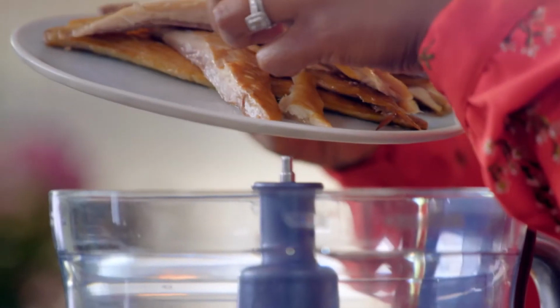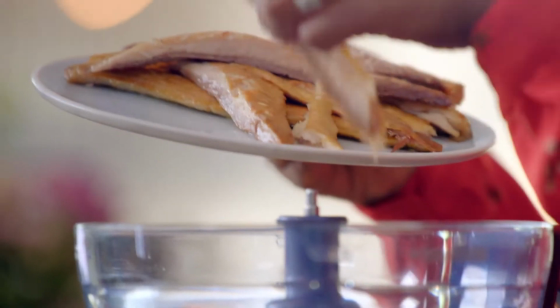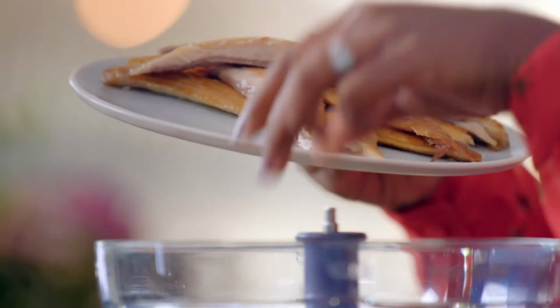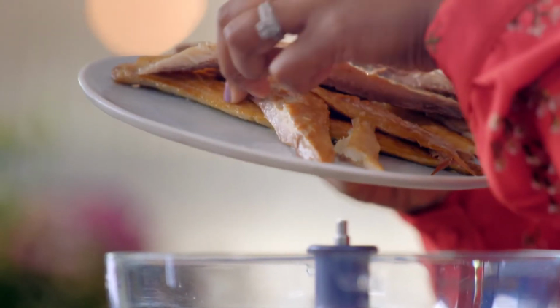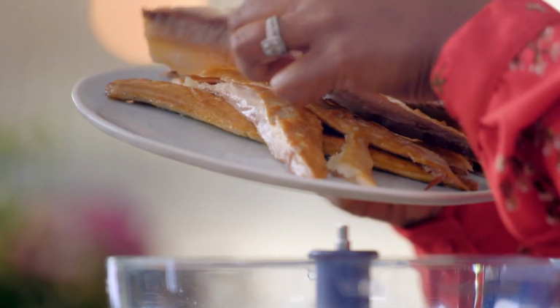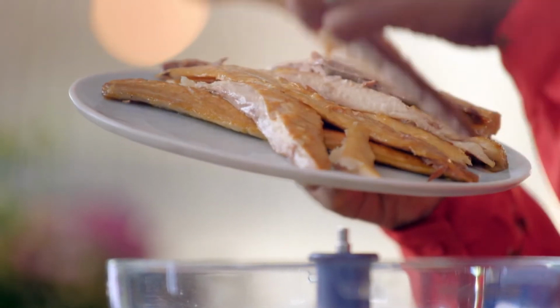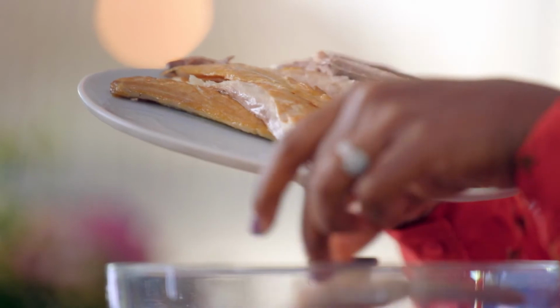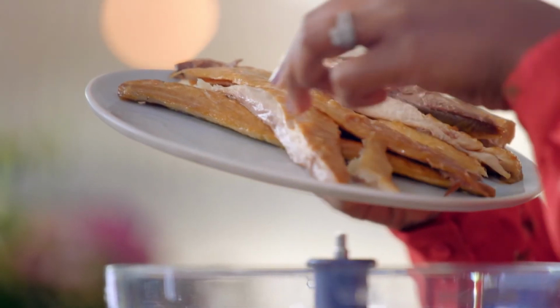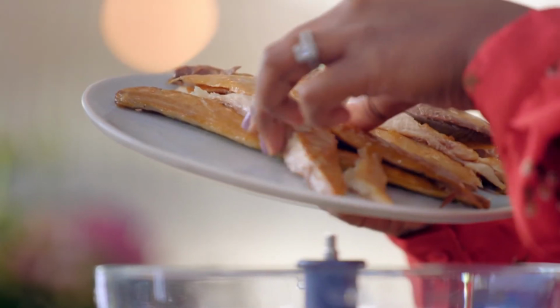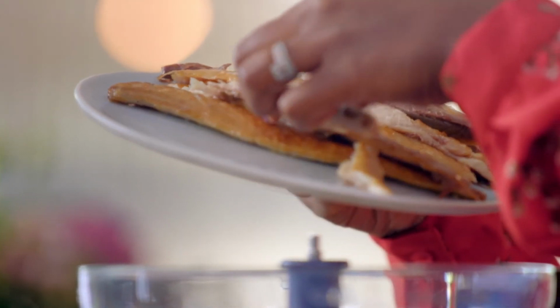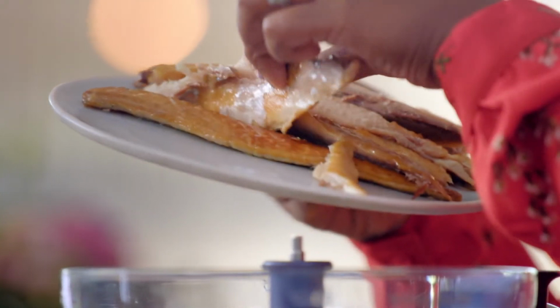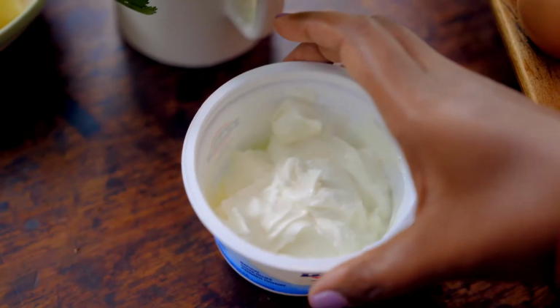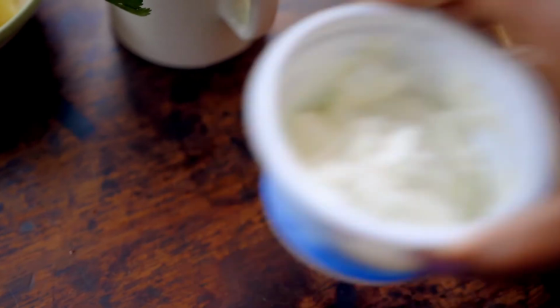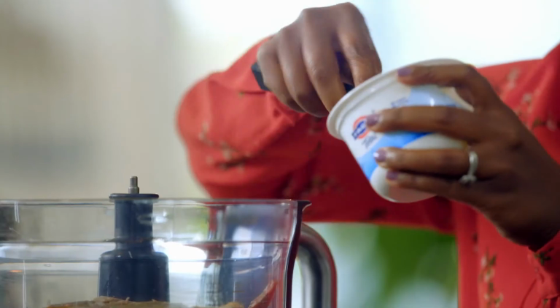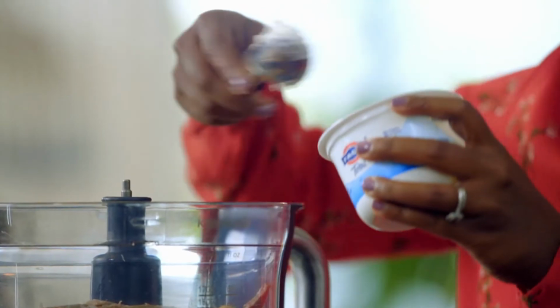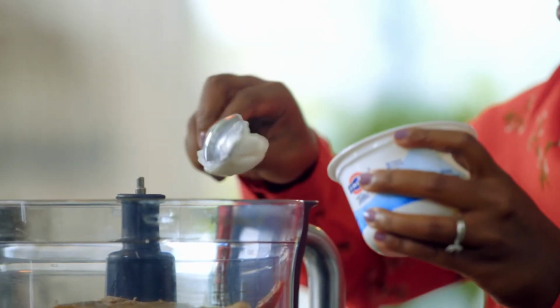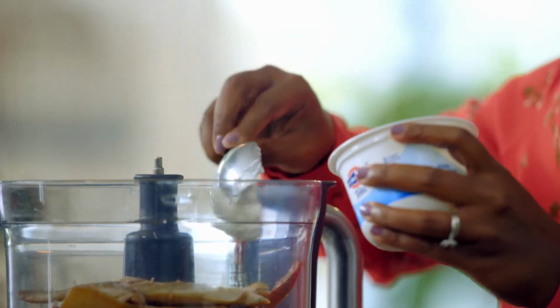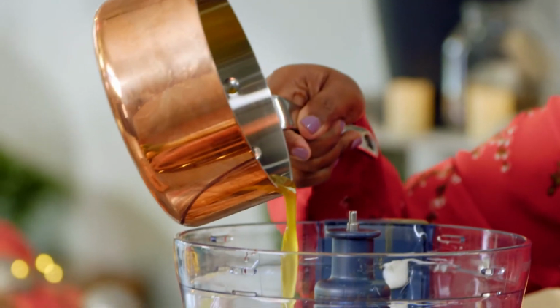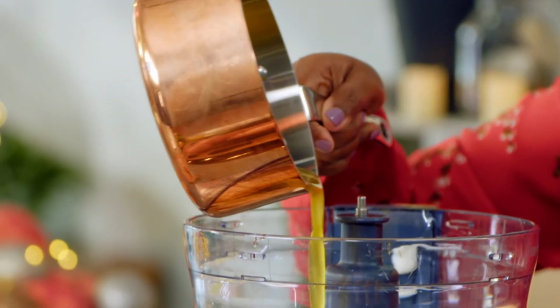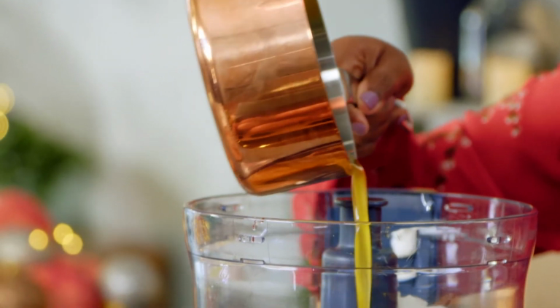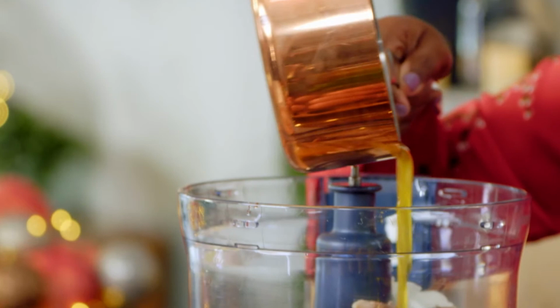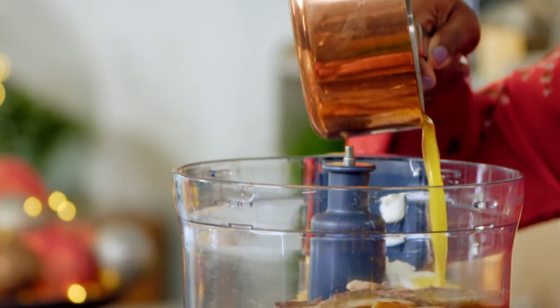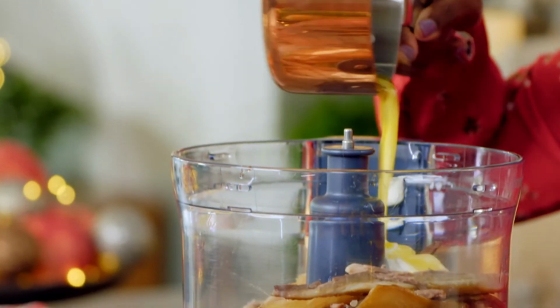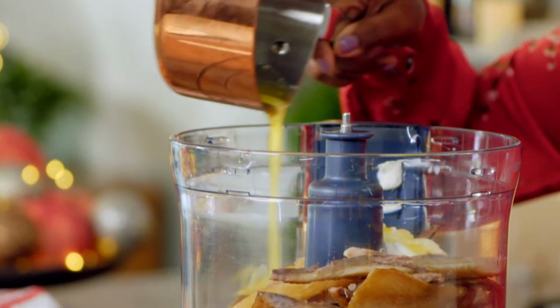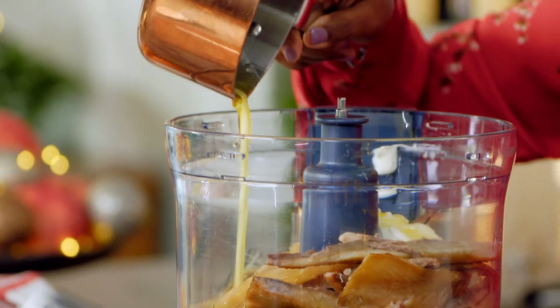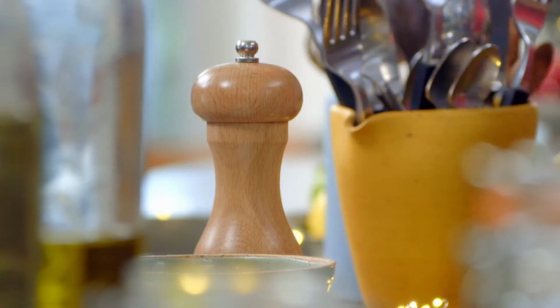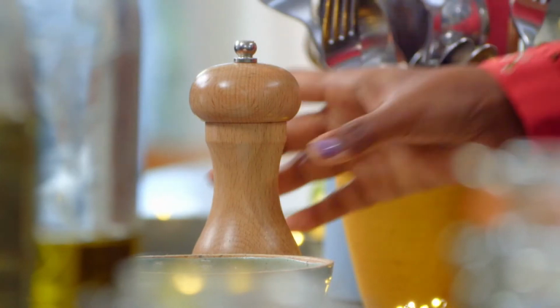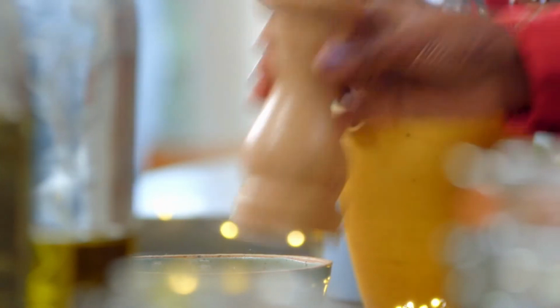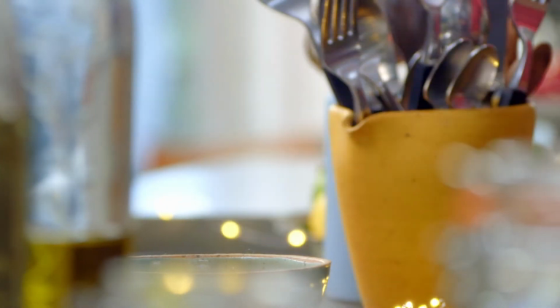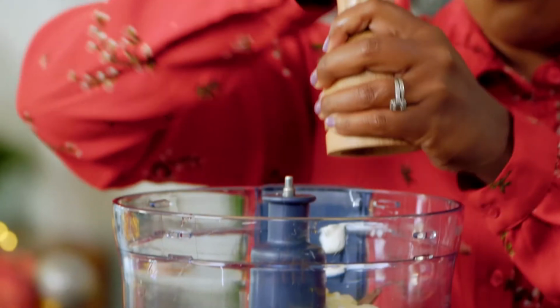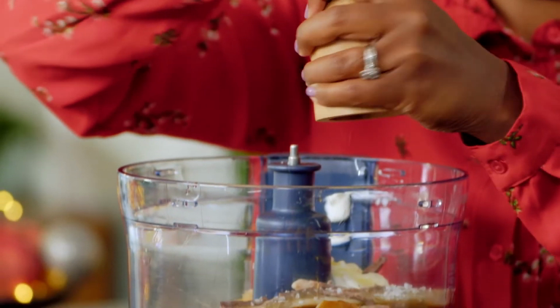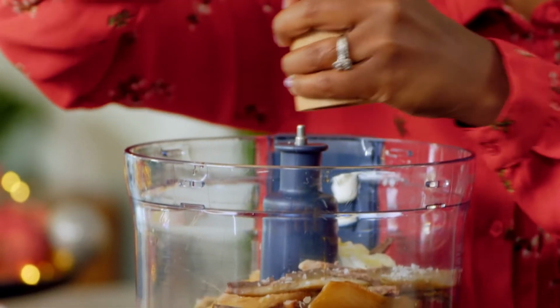In a food processor, mix 400g of skinless smoked mackerel, 8 tablespoons of Greek yogurt, 100g of melted butter, and season with a pinch of salt and lots of black pepper.